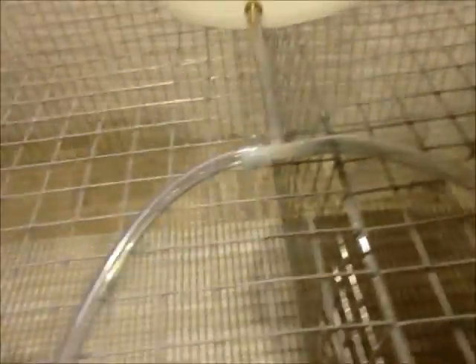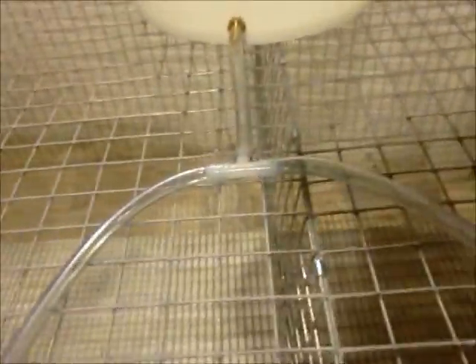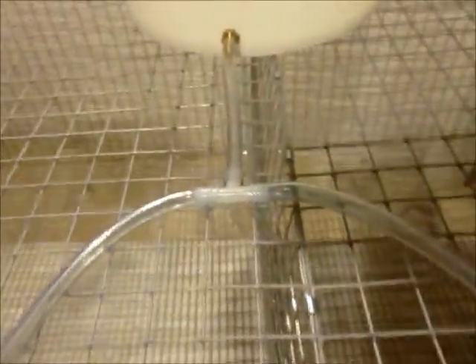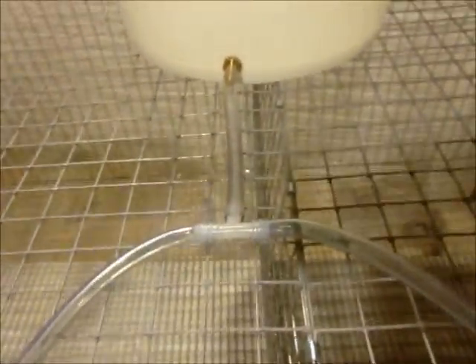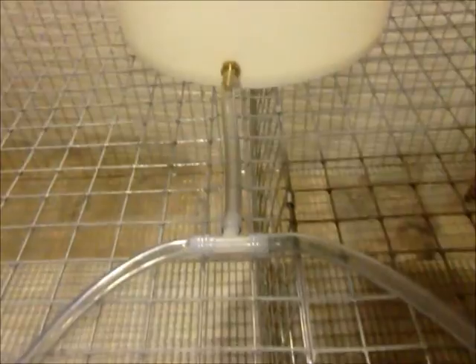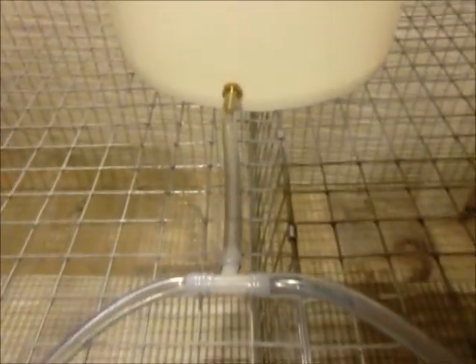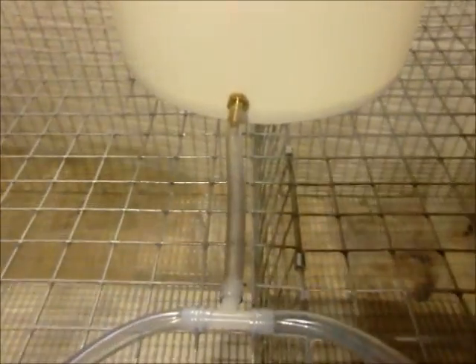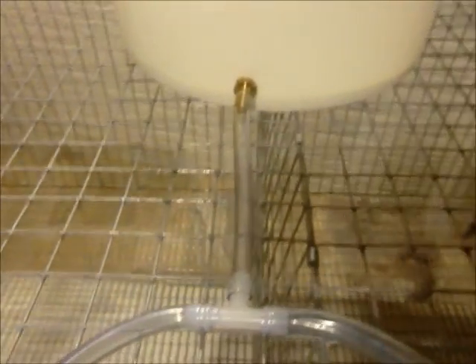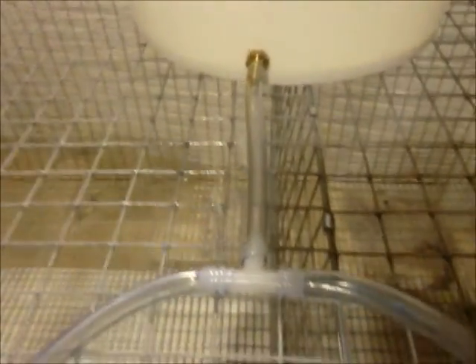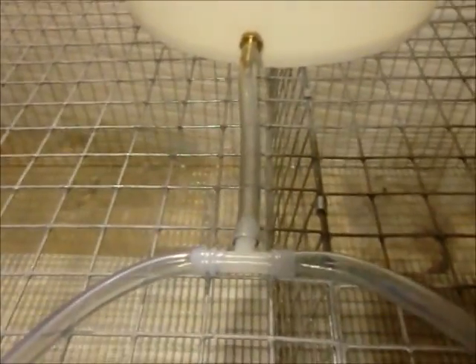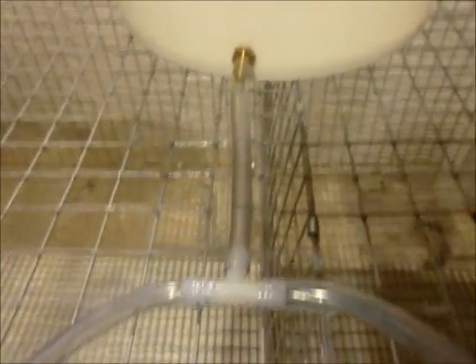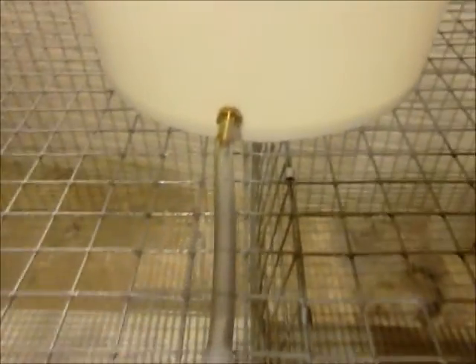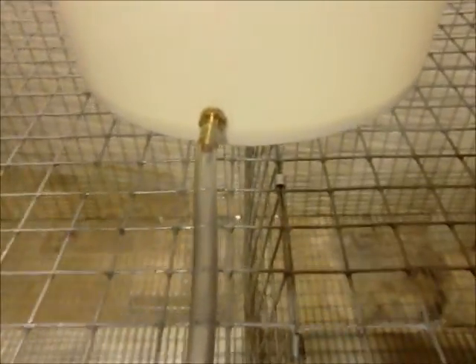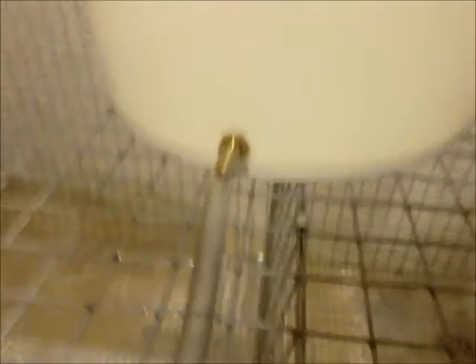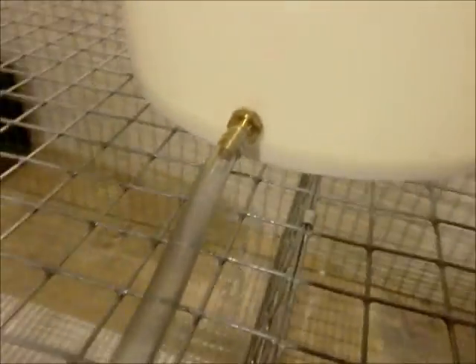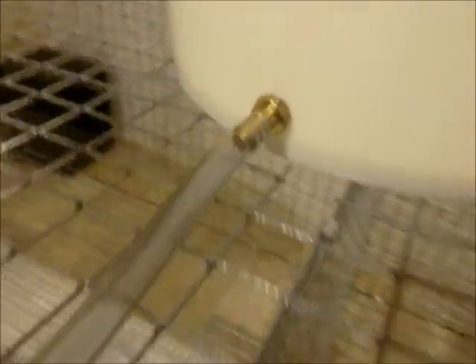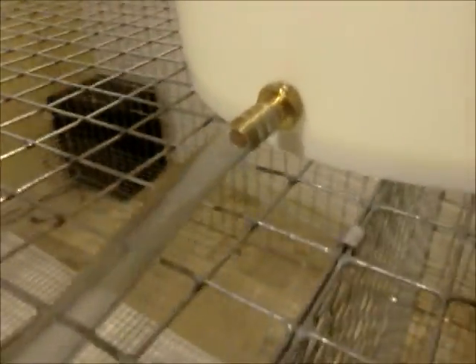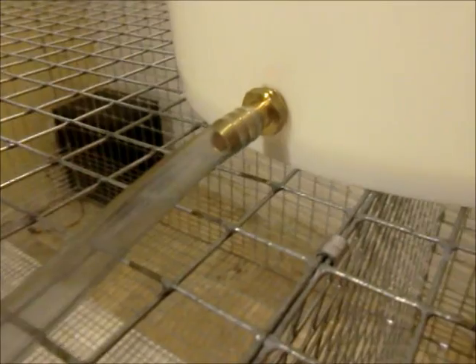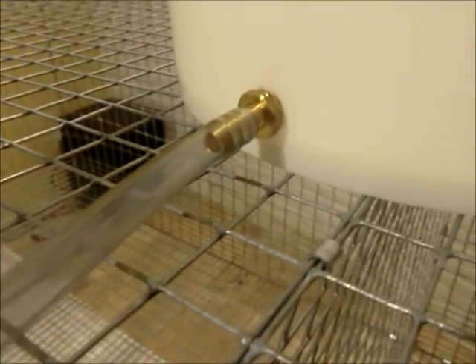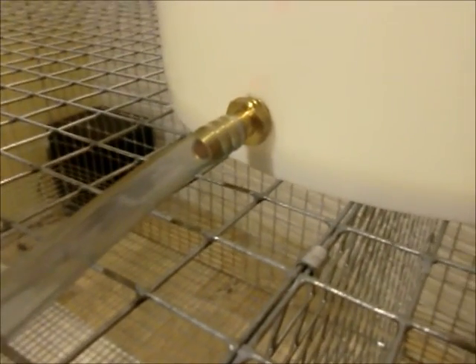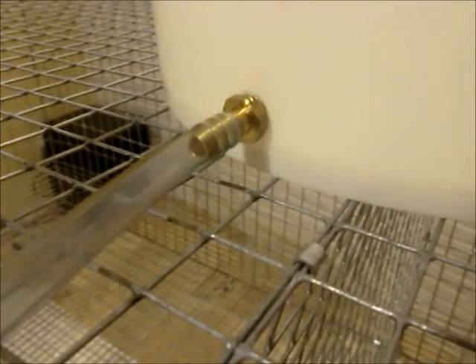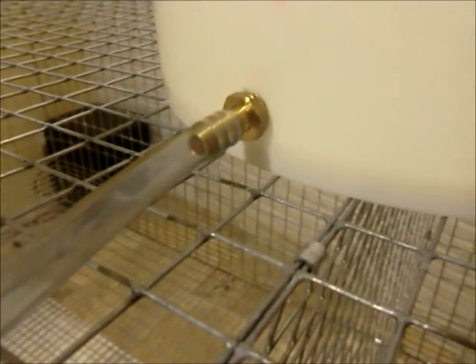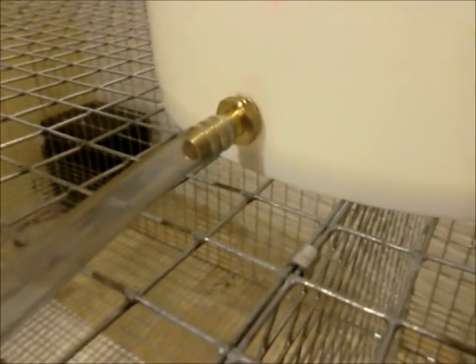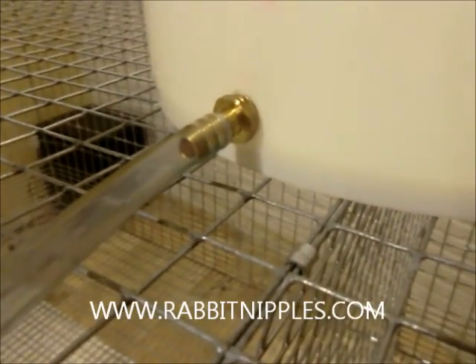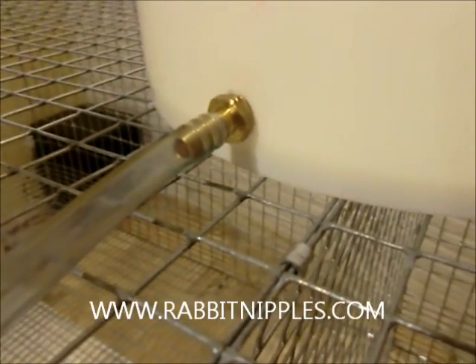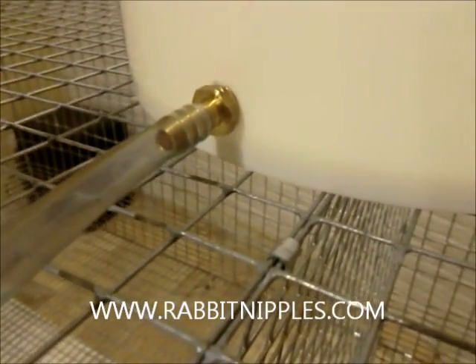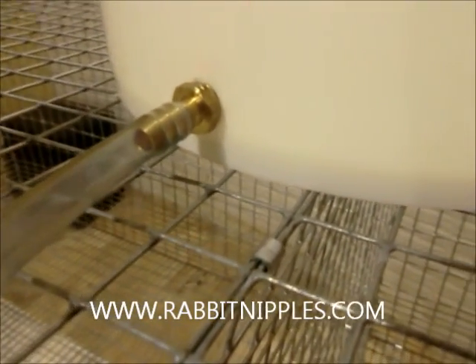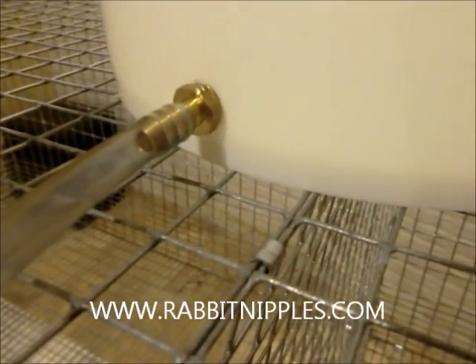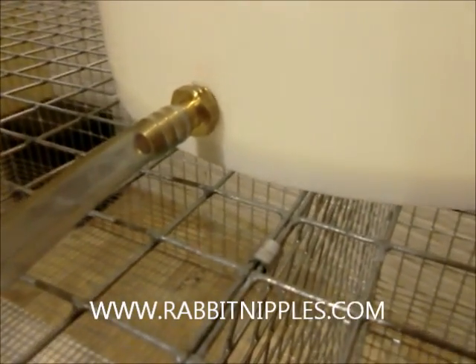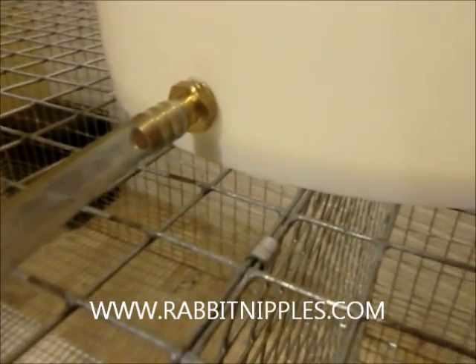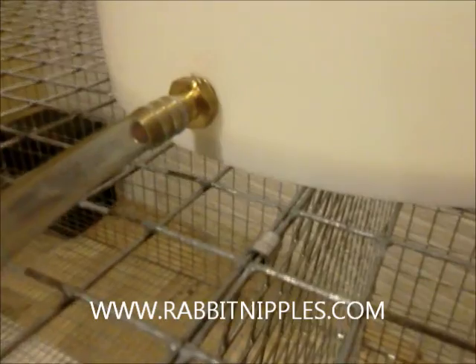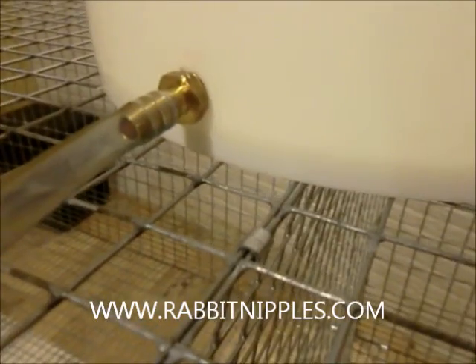This is just a quick example on a cage I built. It will hook to a 5/16 inch brass barb, which will thread right into the bucket if you drill a half inch hole.